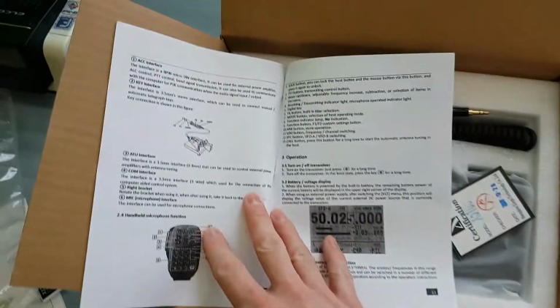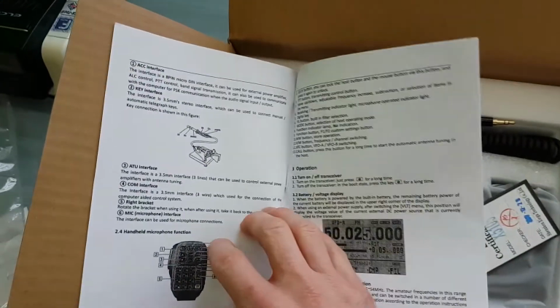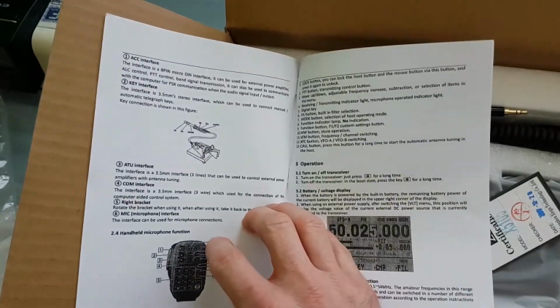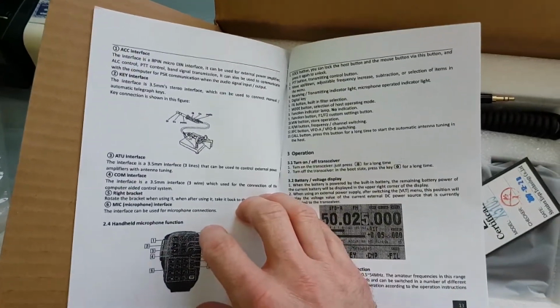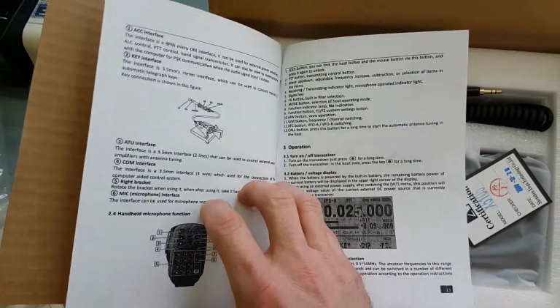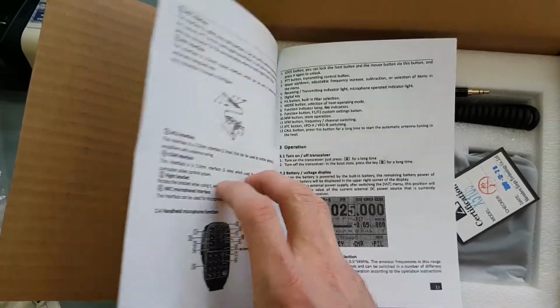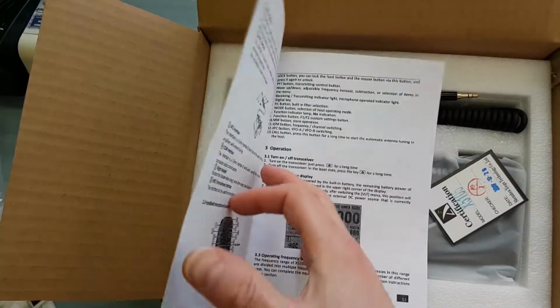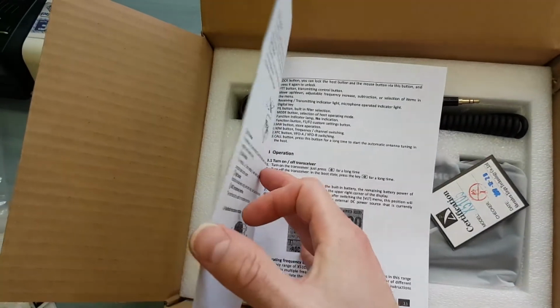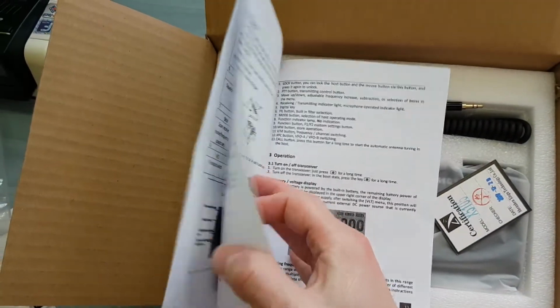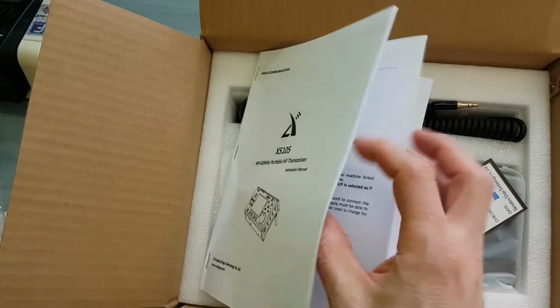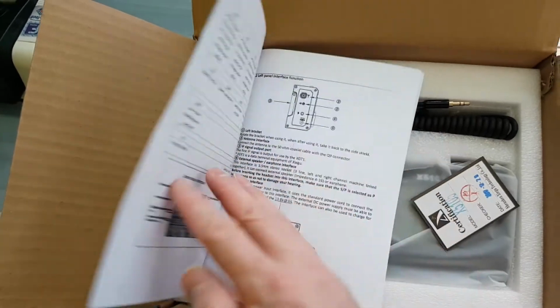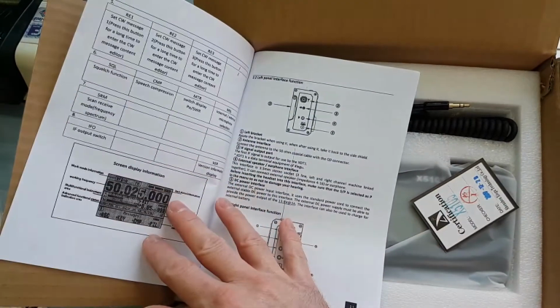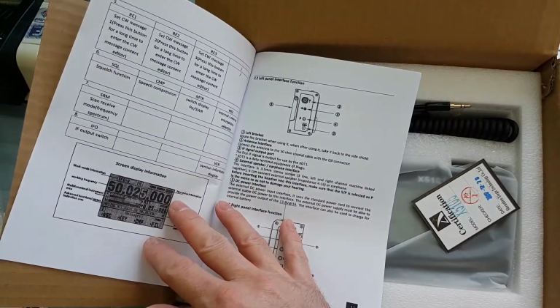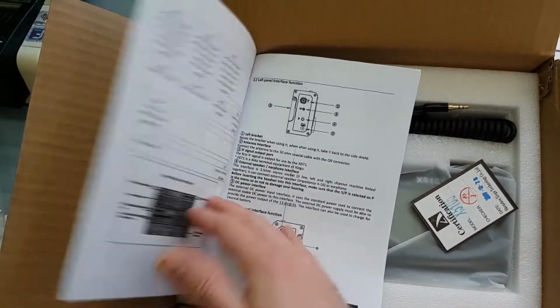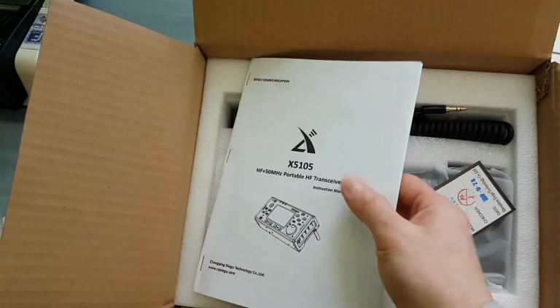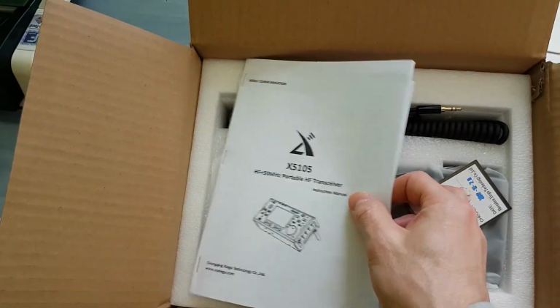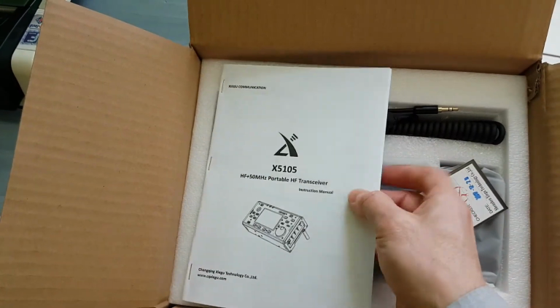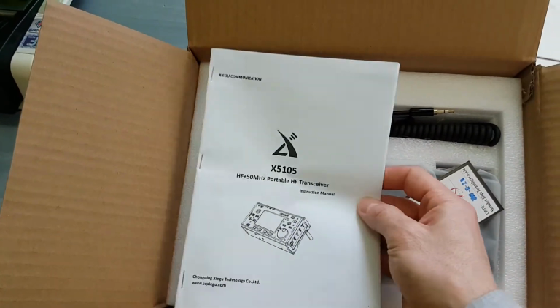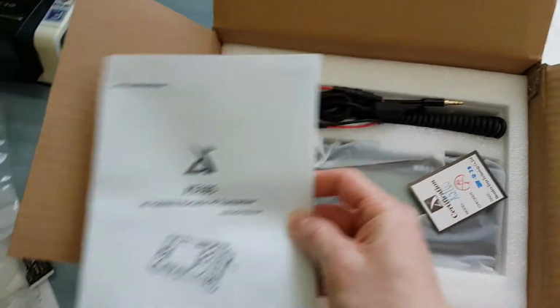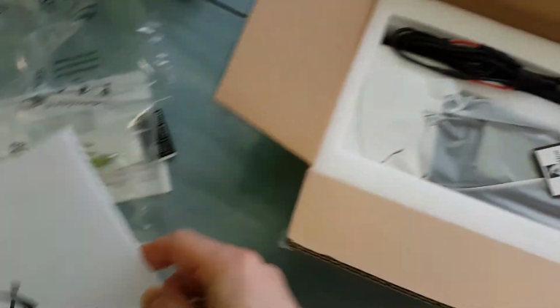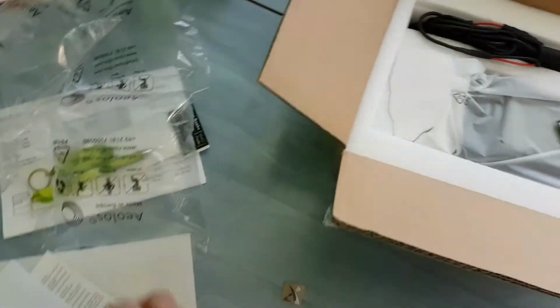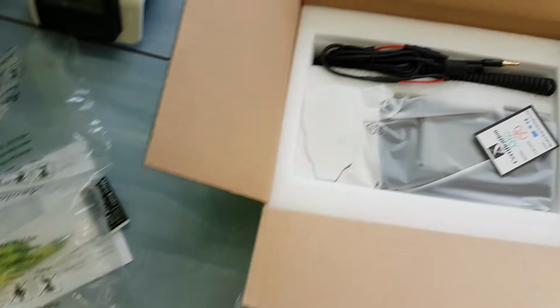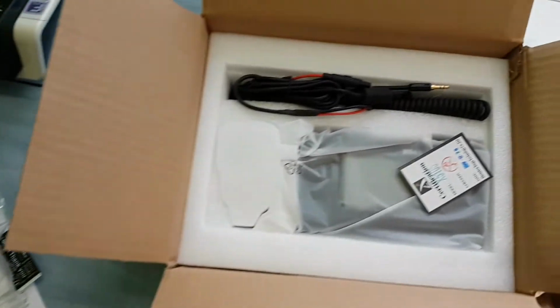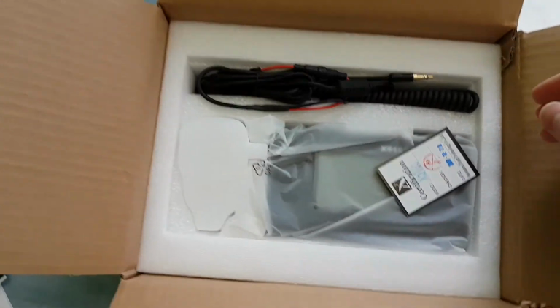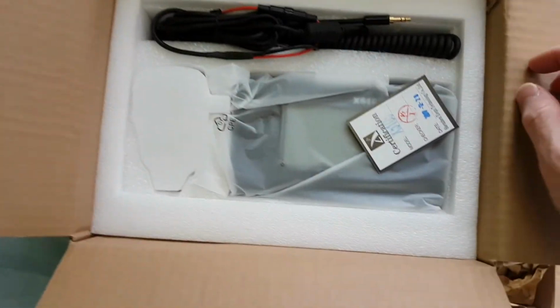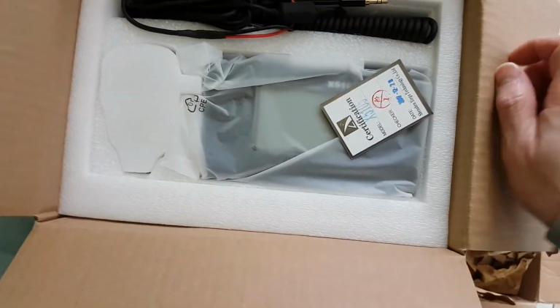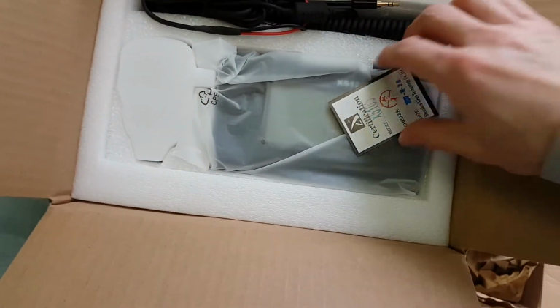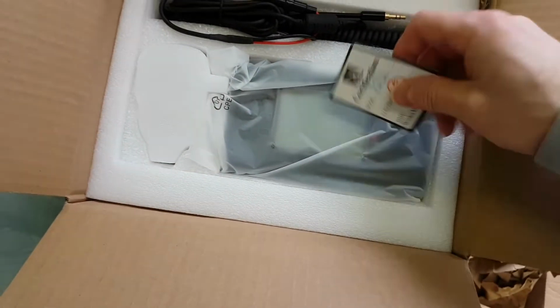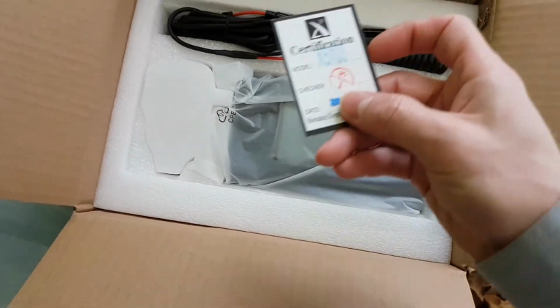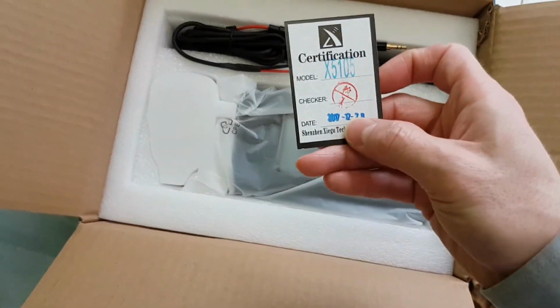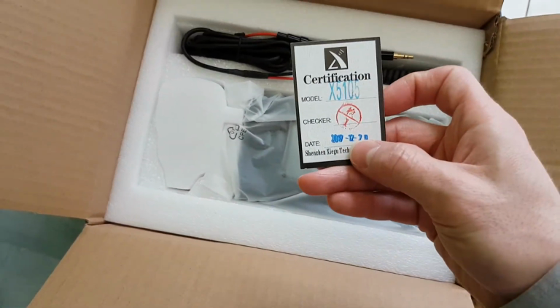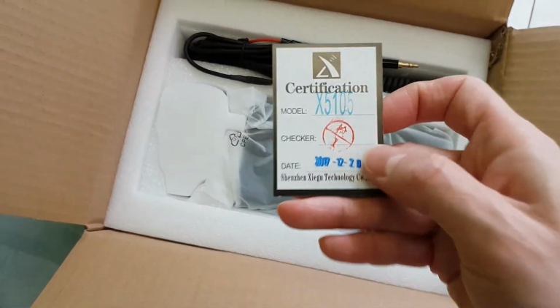We have the manual — the manual is in English, yes. And also certification documentation is included.